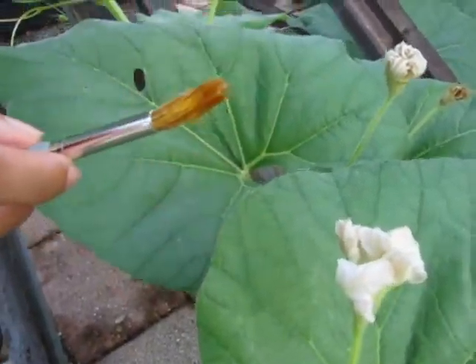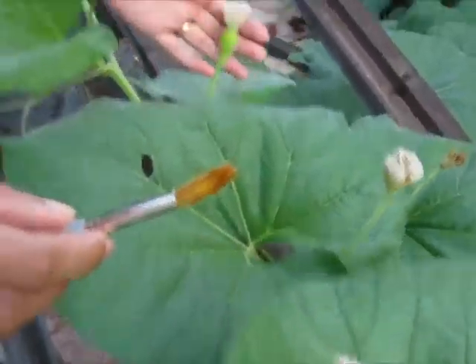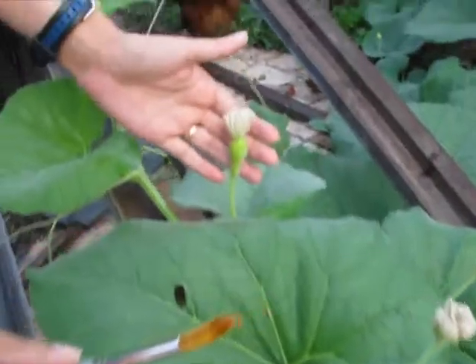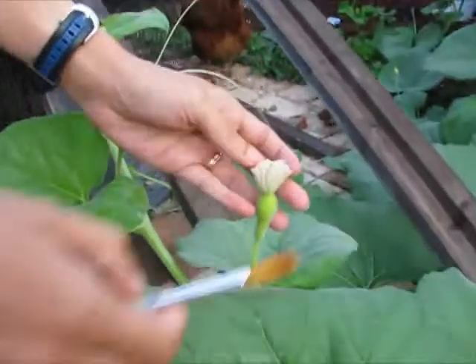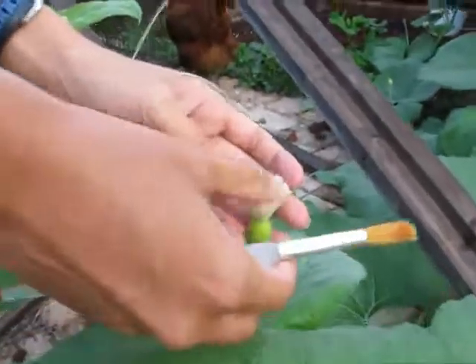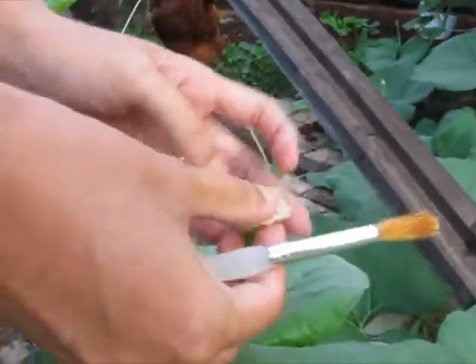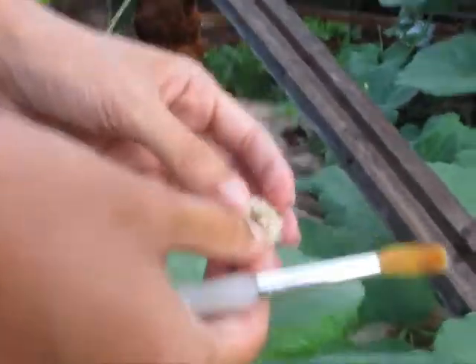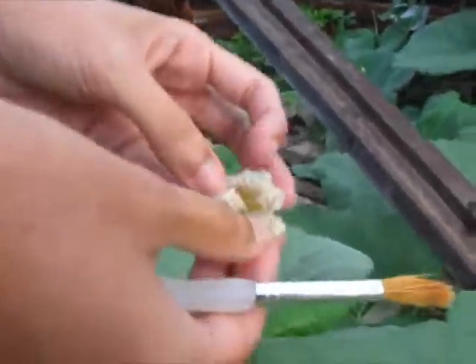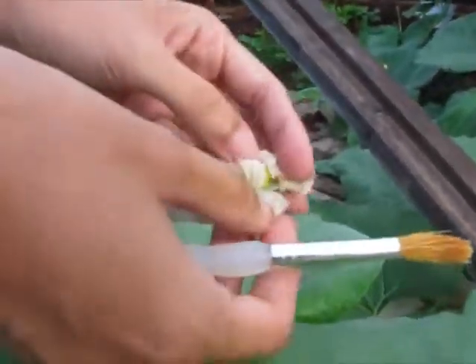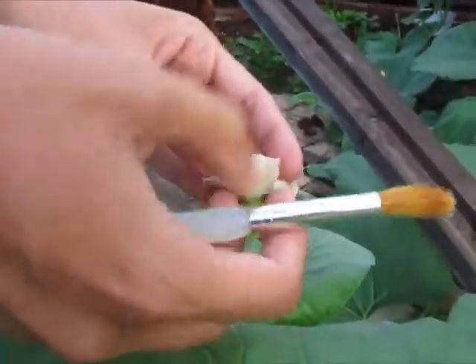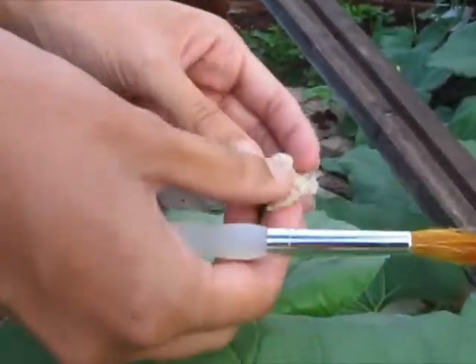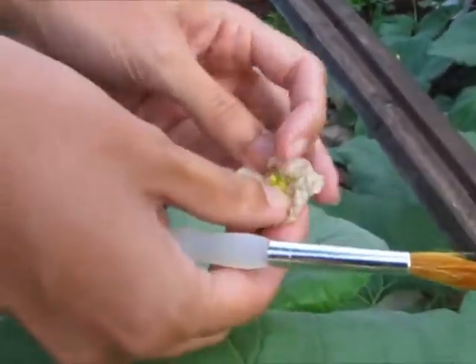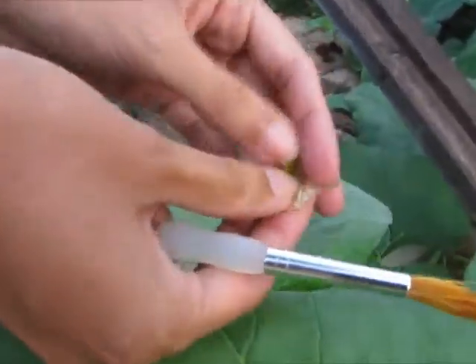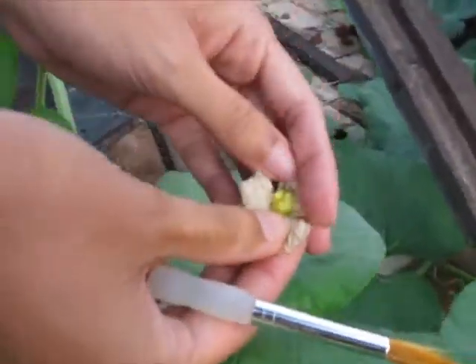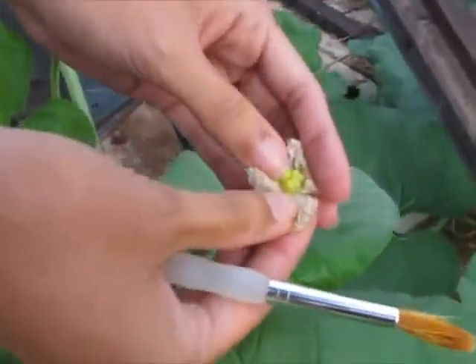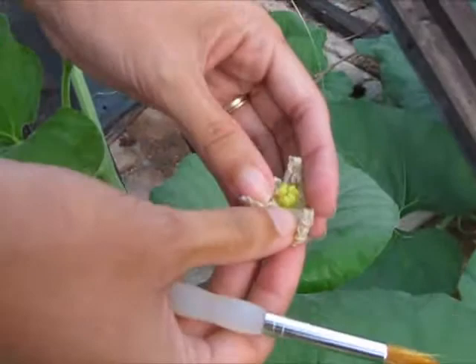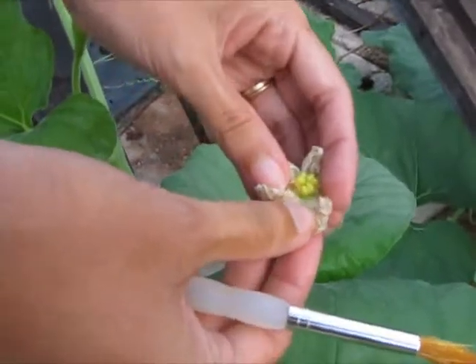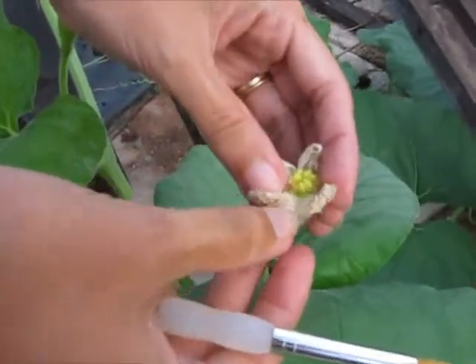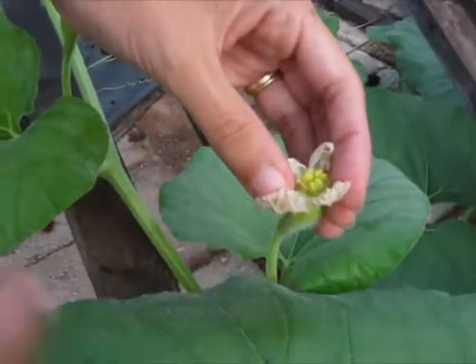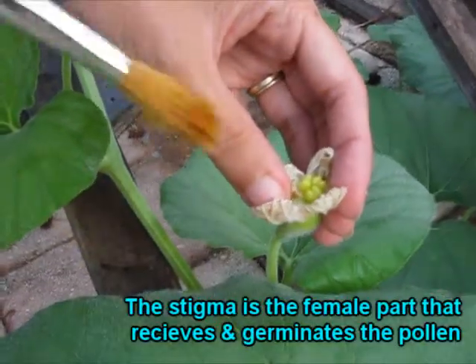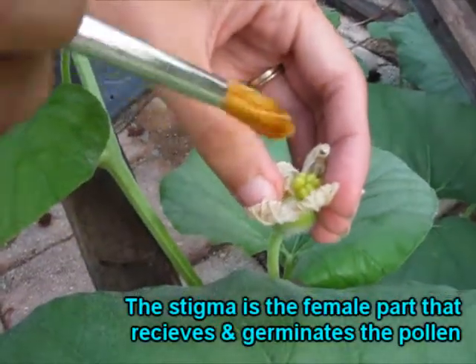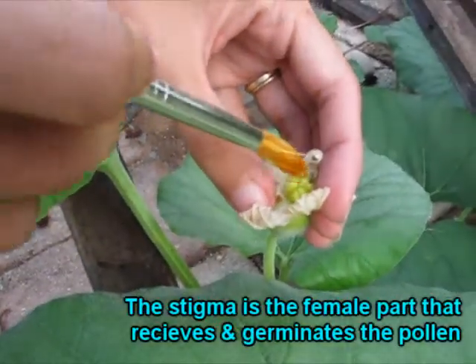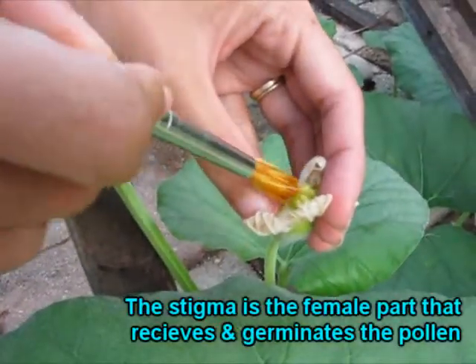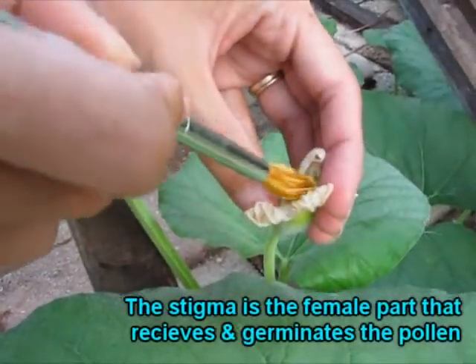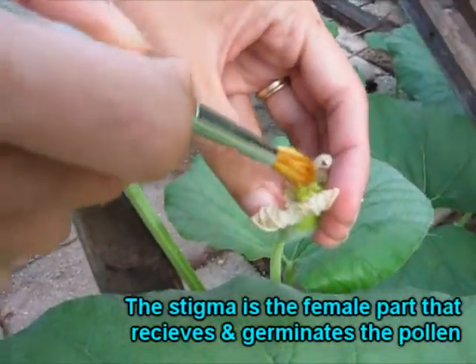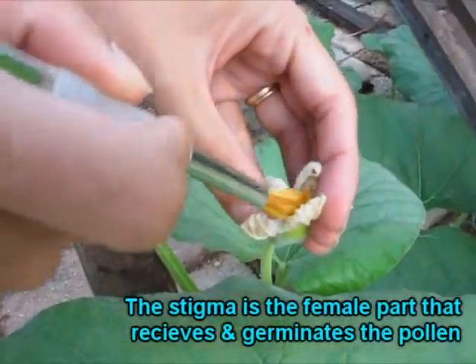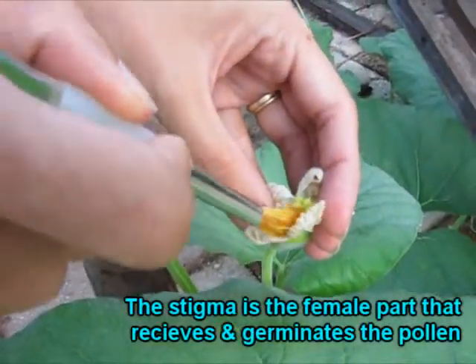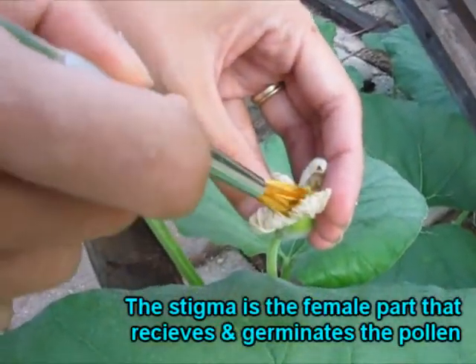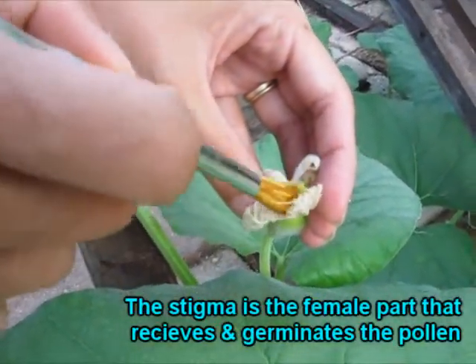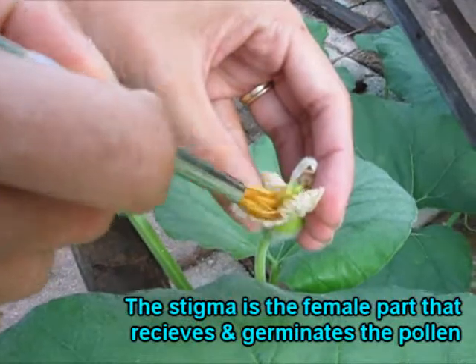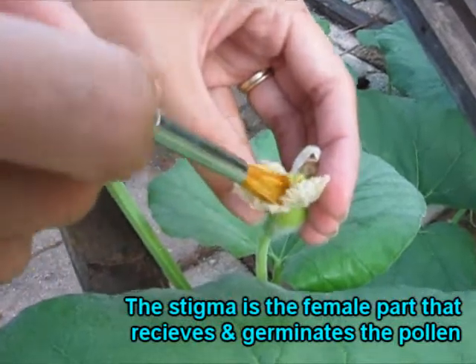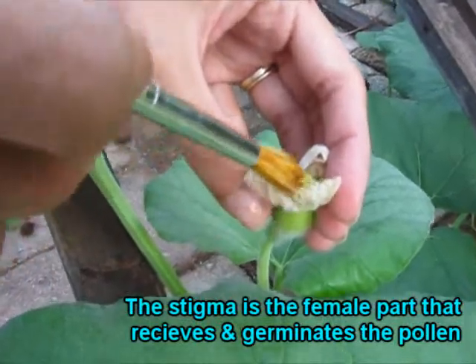You should get a little bit of yellow pollen on there. When you go over to the female flower, you open up the petals — you can see the inside is very different — and you just kind of paint it on, just like that. Pretty simple.